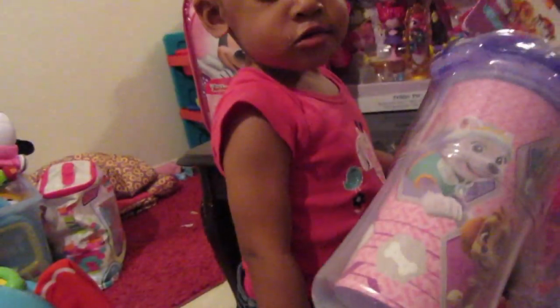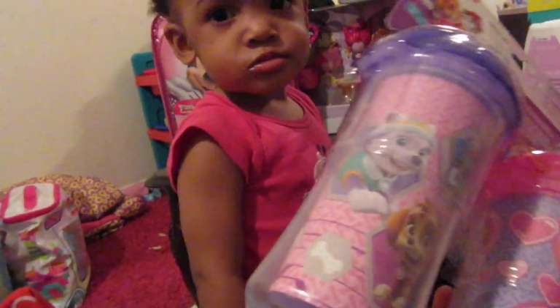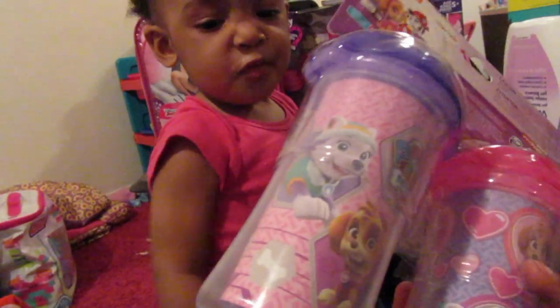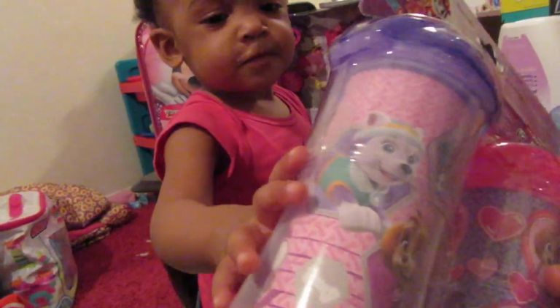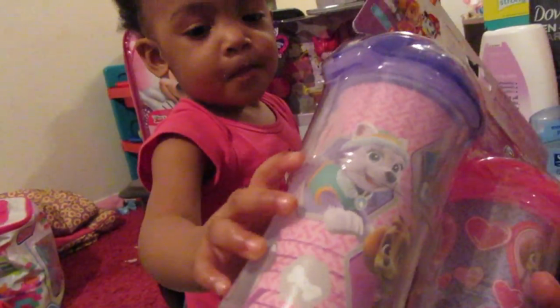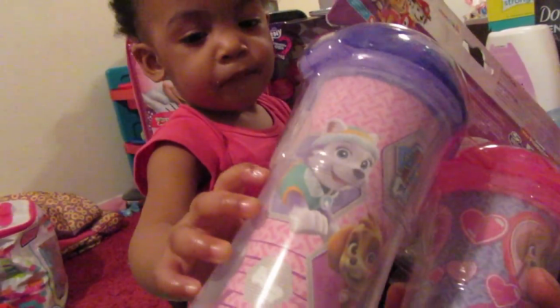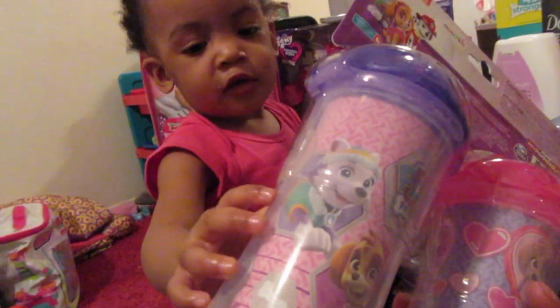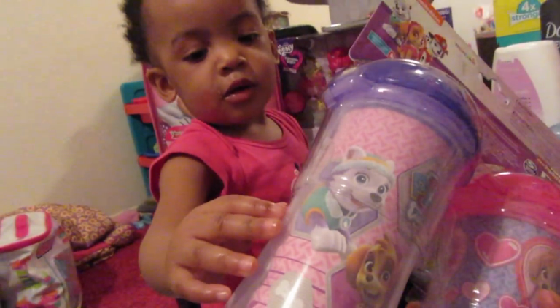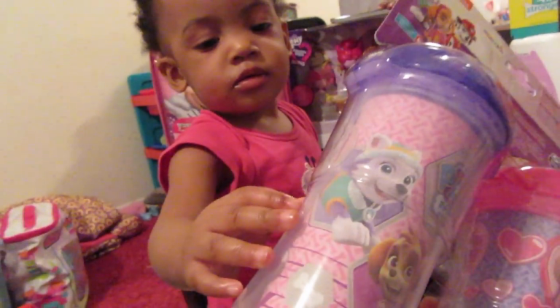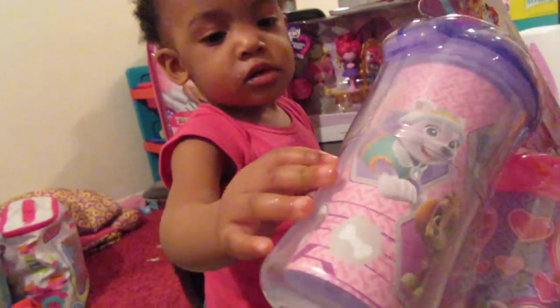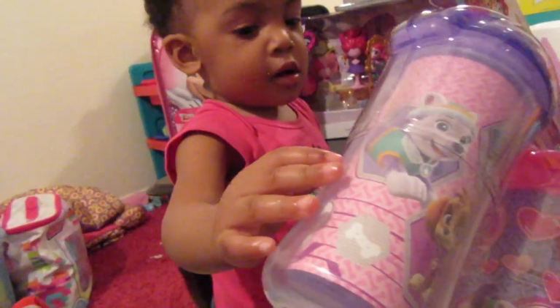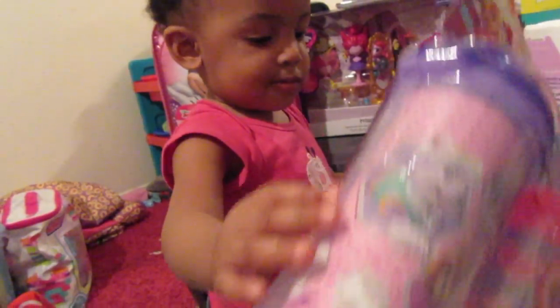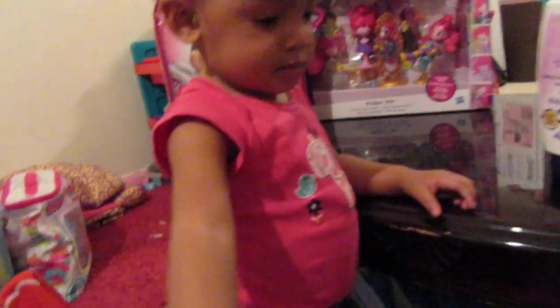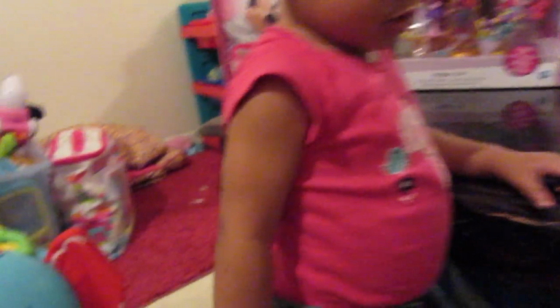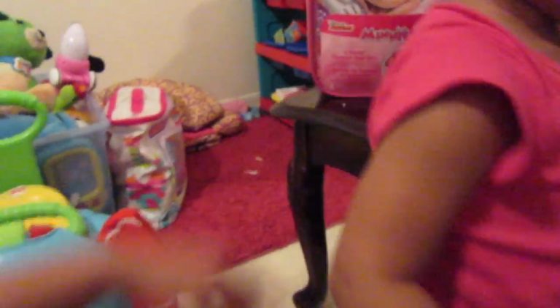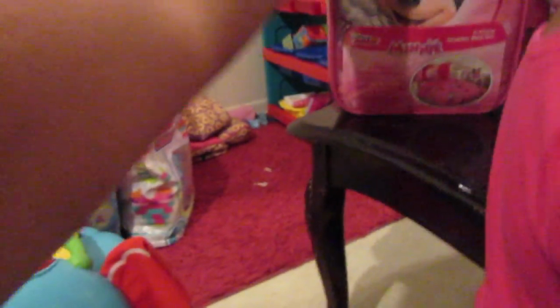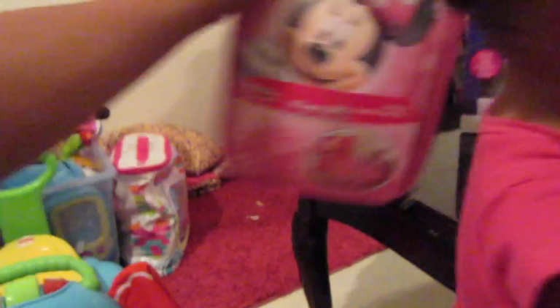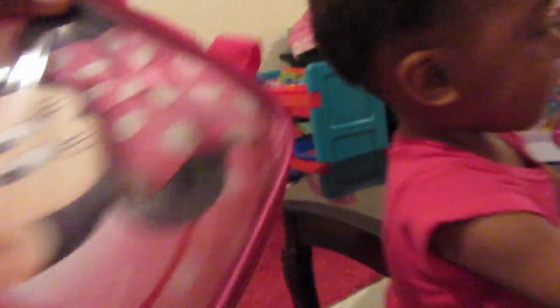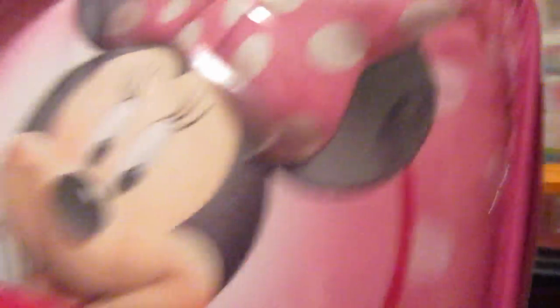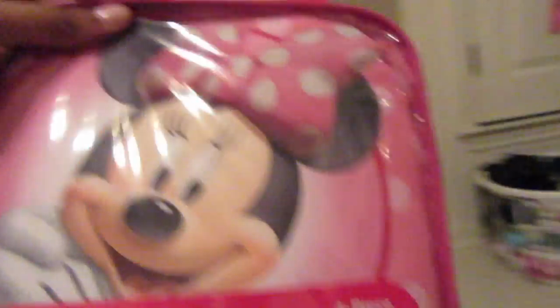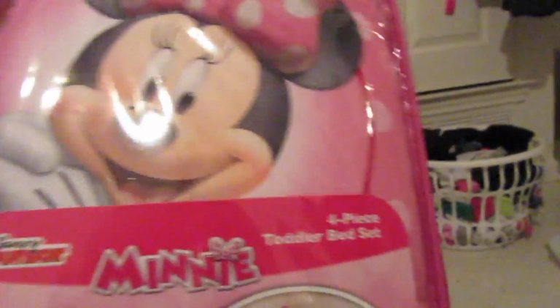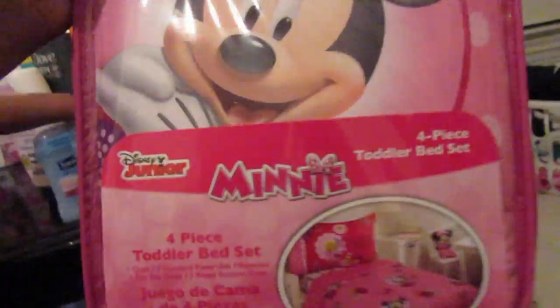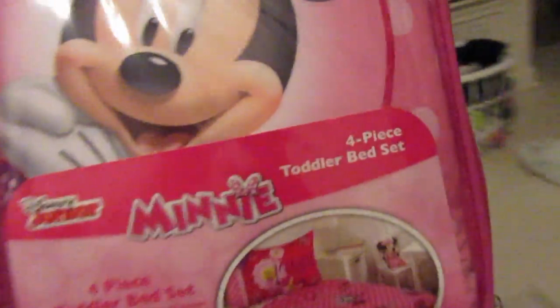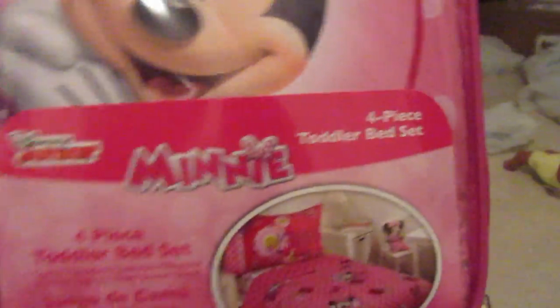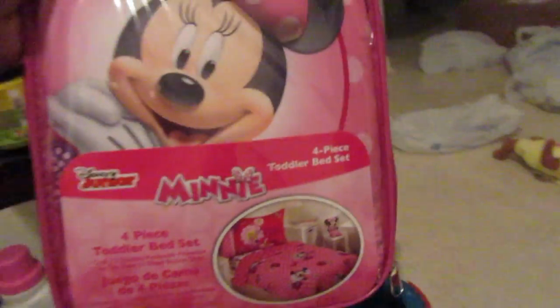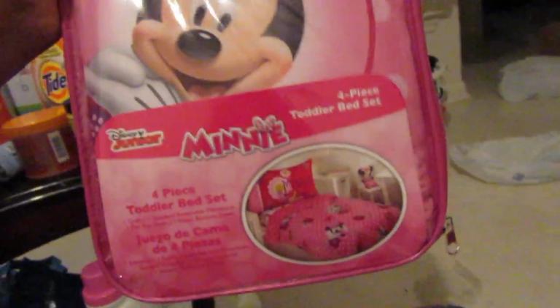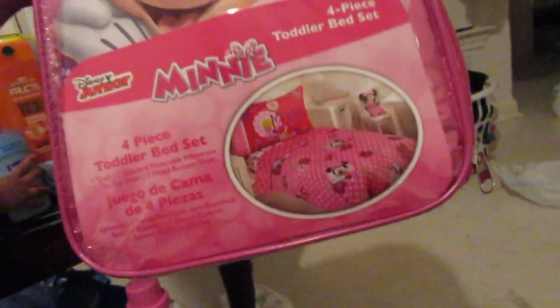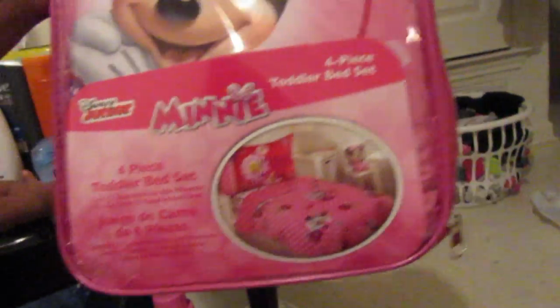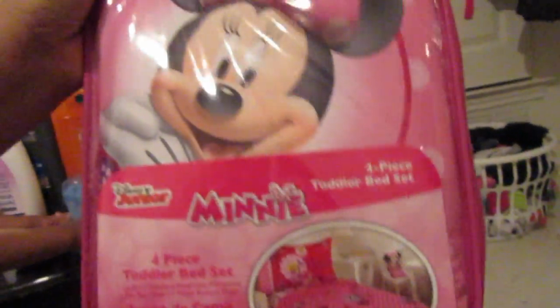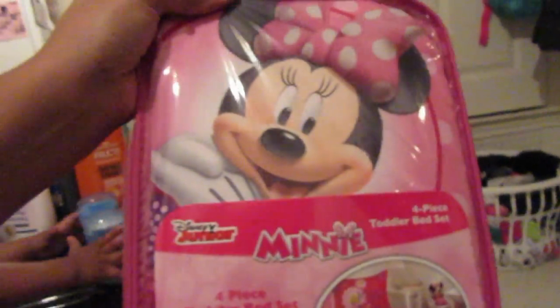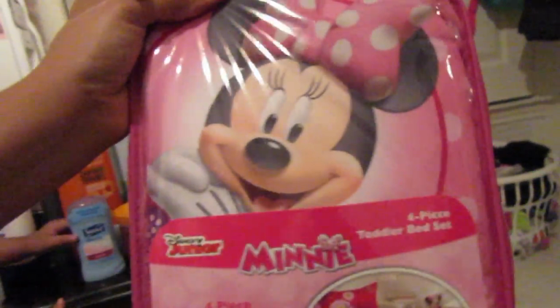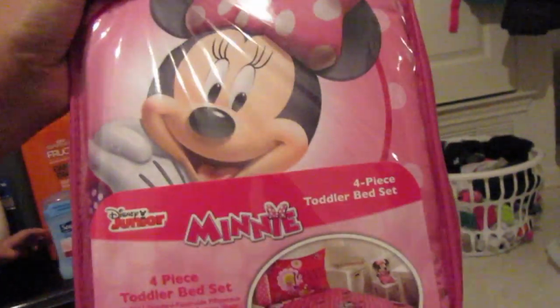Another thing I got Amaya is a new pack of cups. And the last thing I got Amaya is her bed set — like I said, we're going for Minnie Mouse with this baby, and it is super cute.